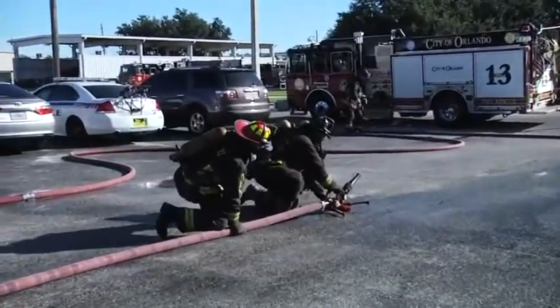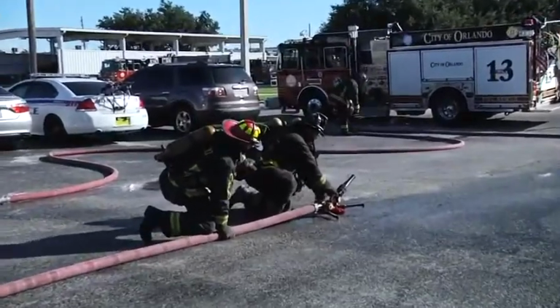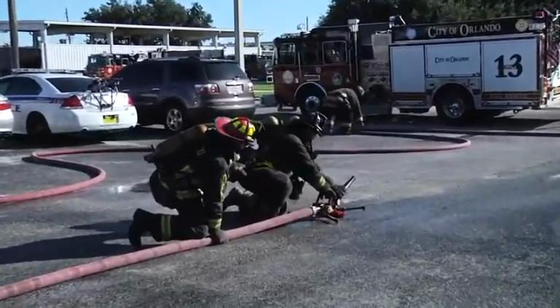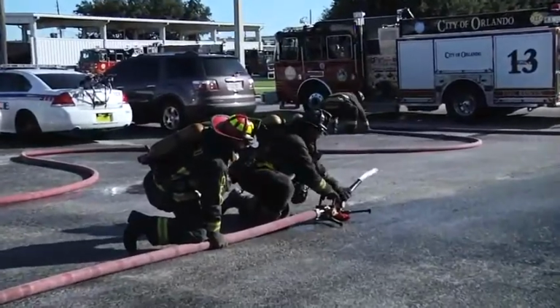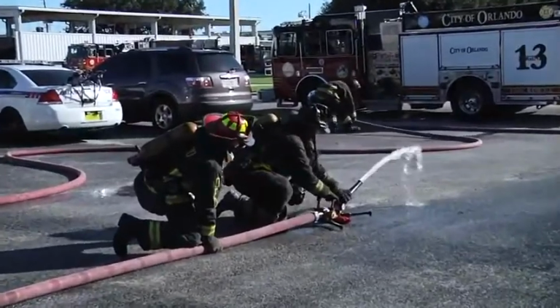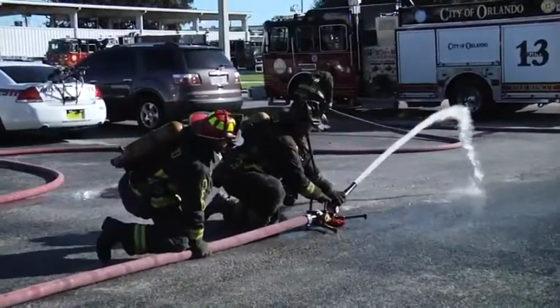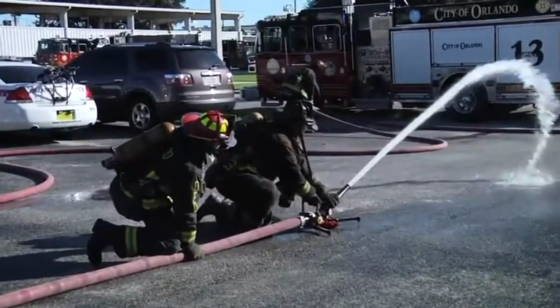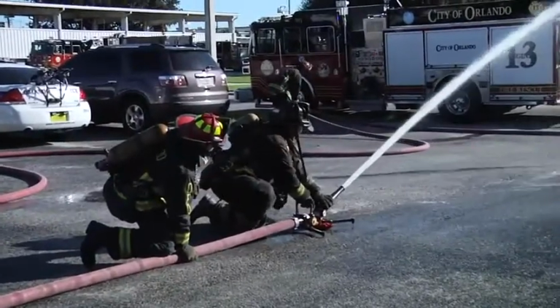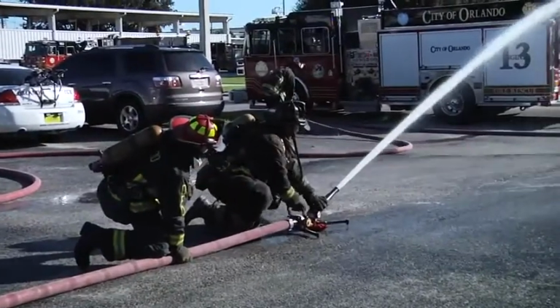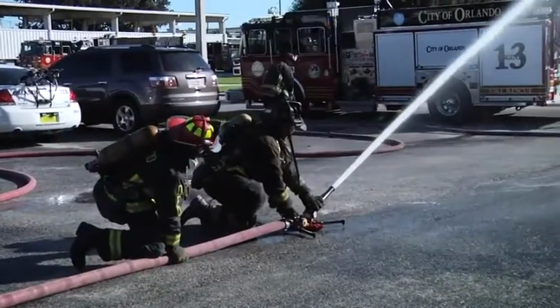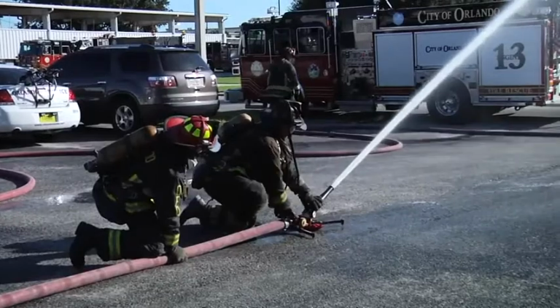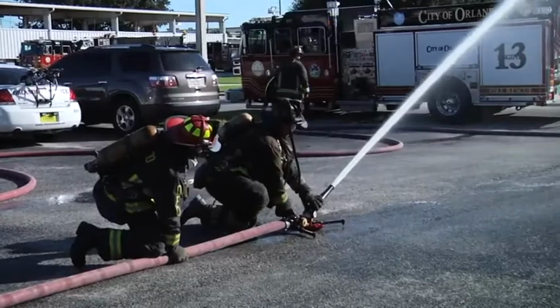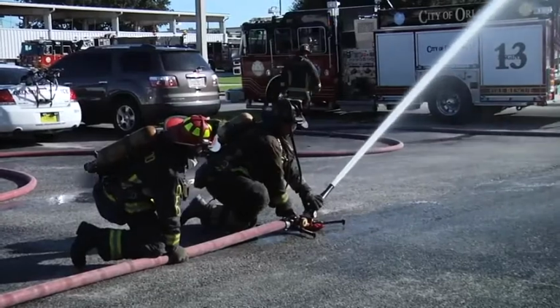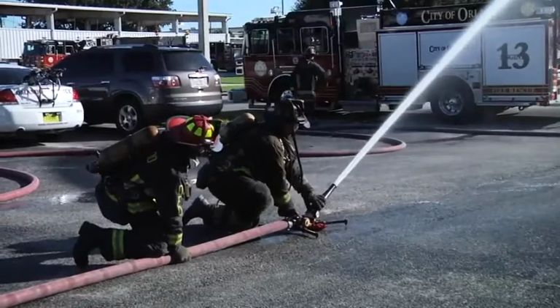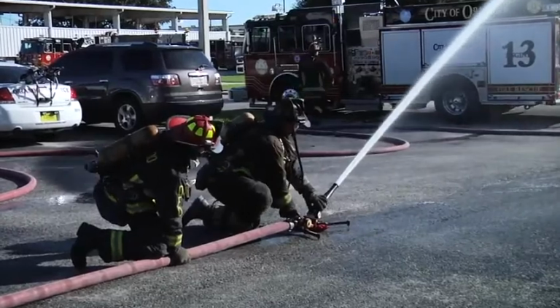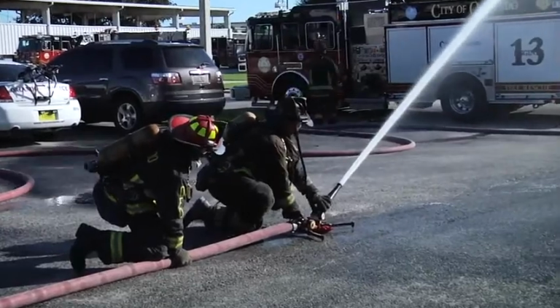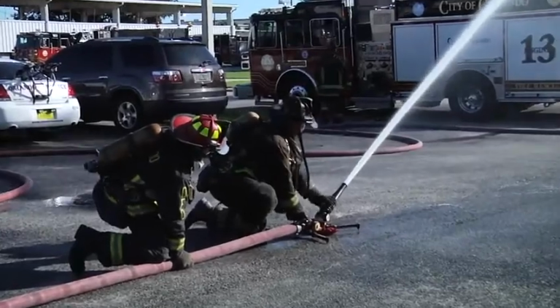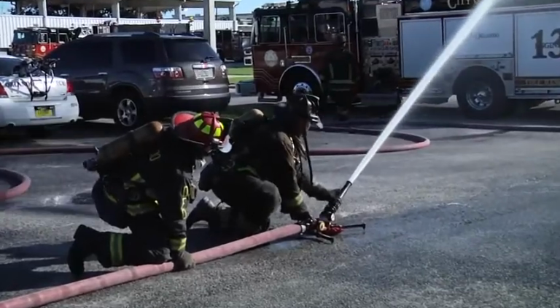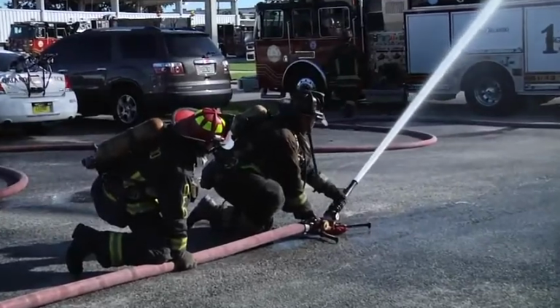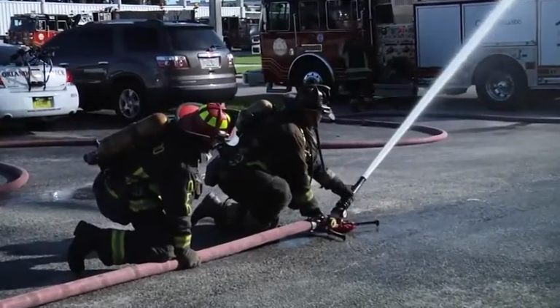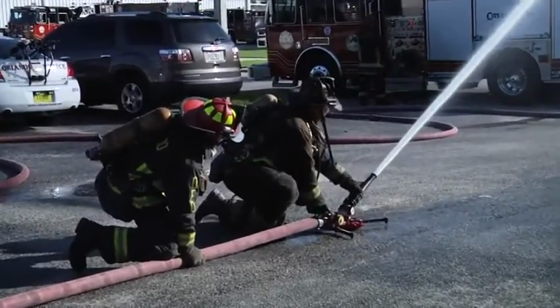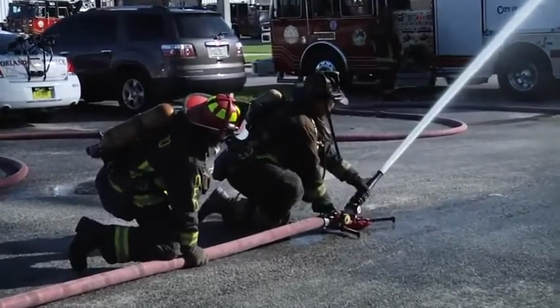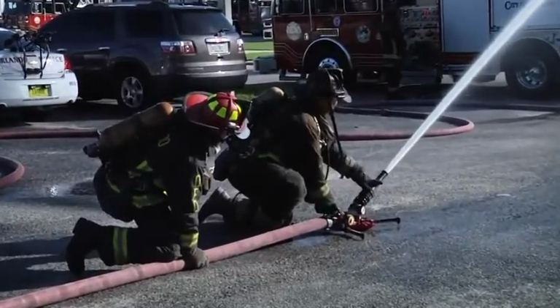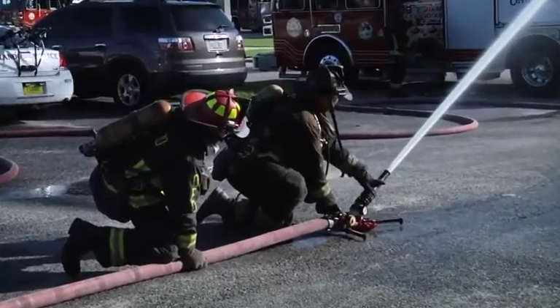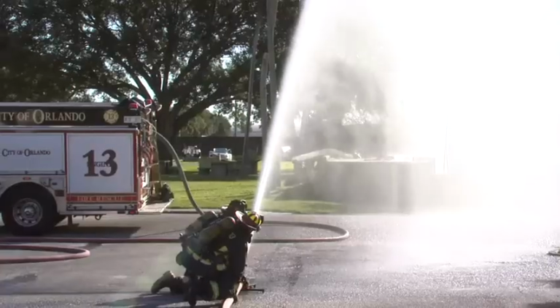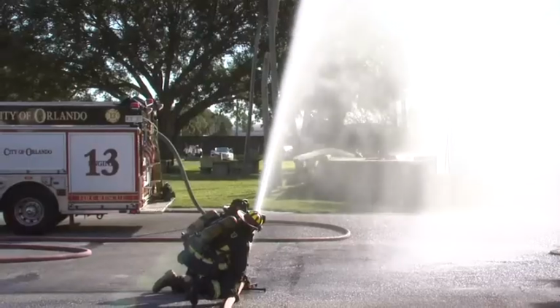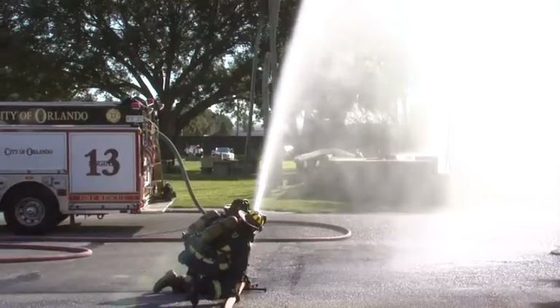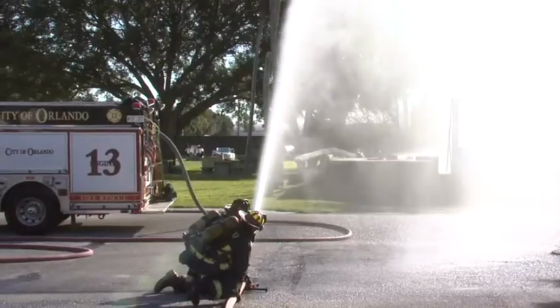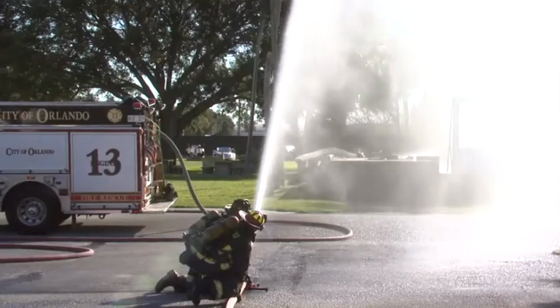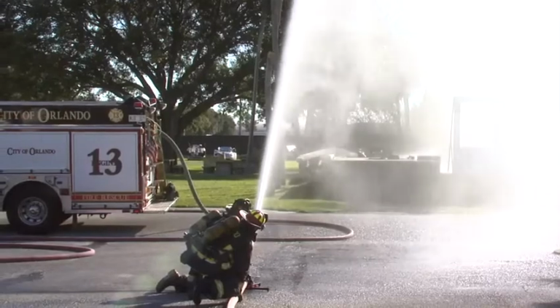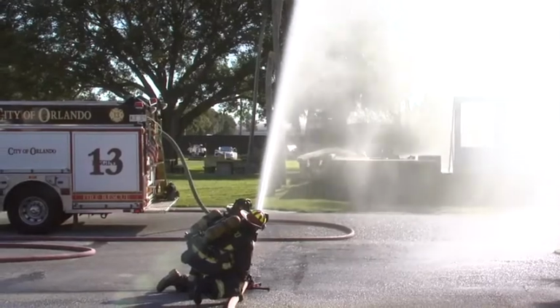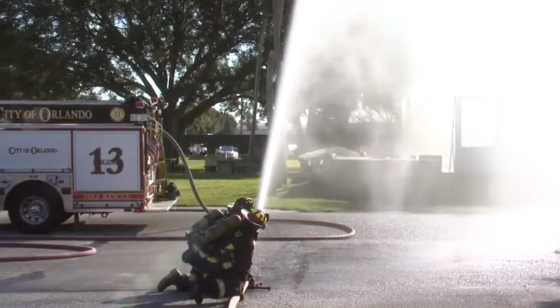It's lightweight, and all the energy being expended is during the movement of the hose line. Now the firefighters are able to concentrate on the fire attack and not burn much energy having to manage the hose line.